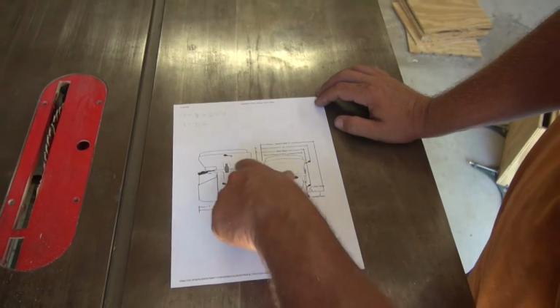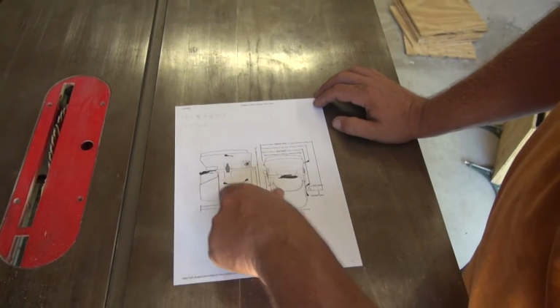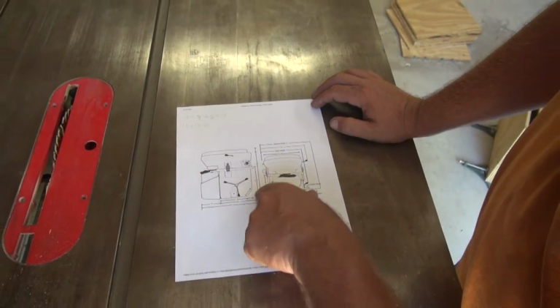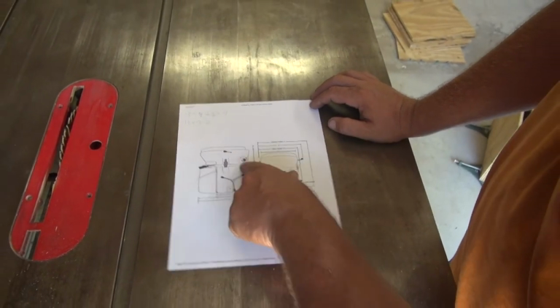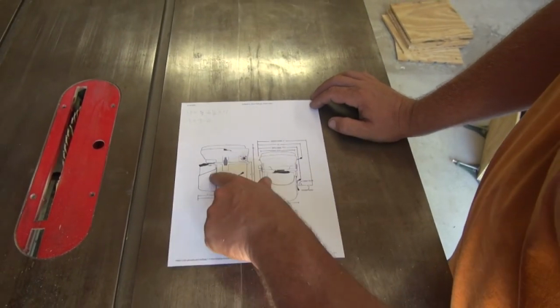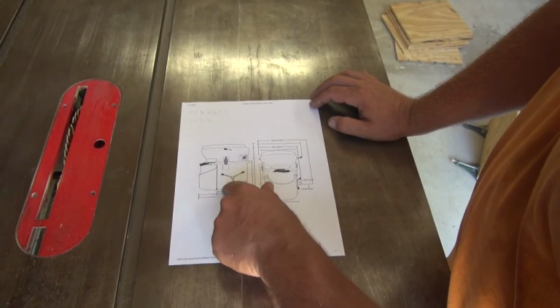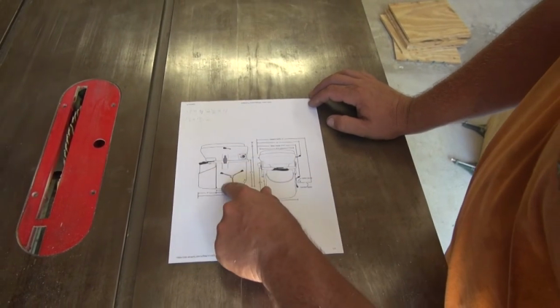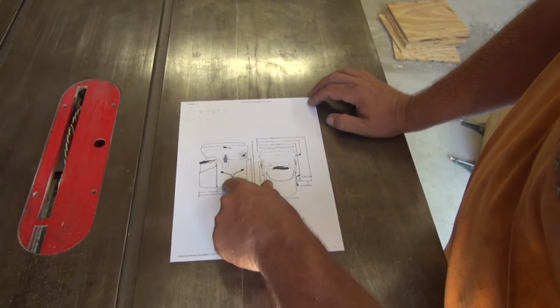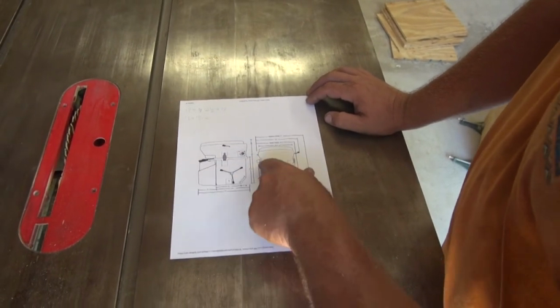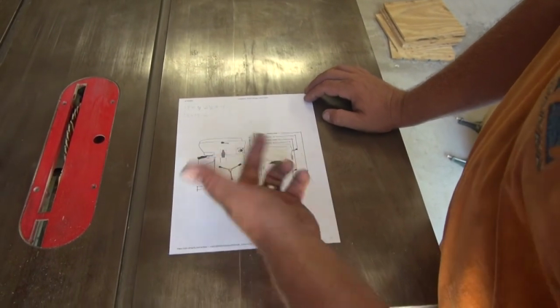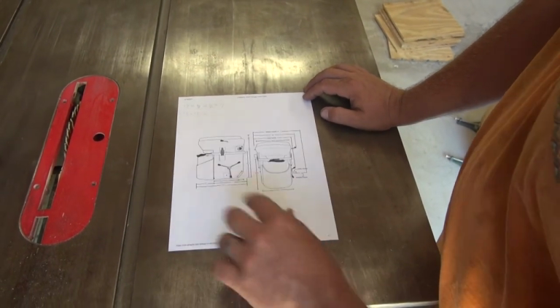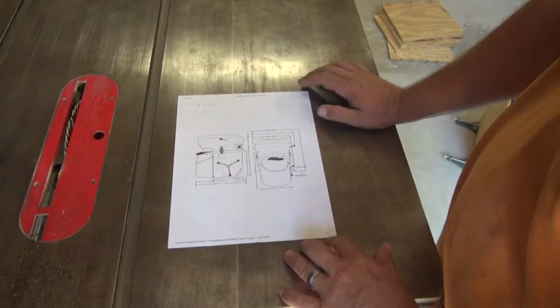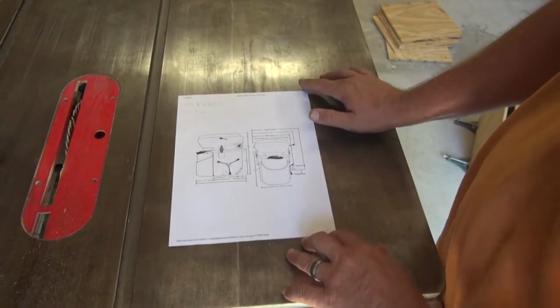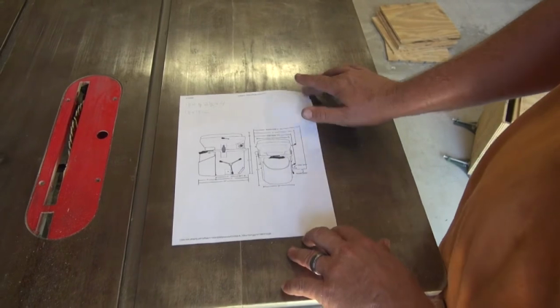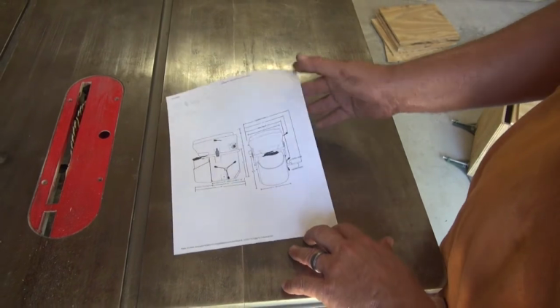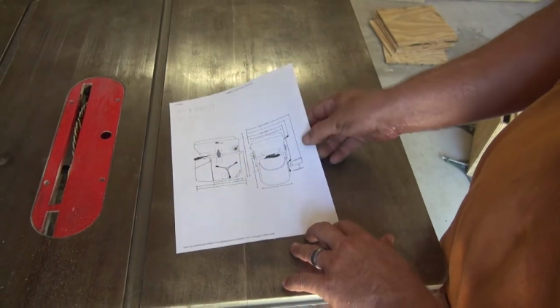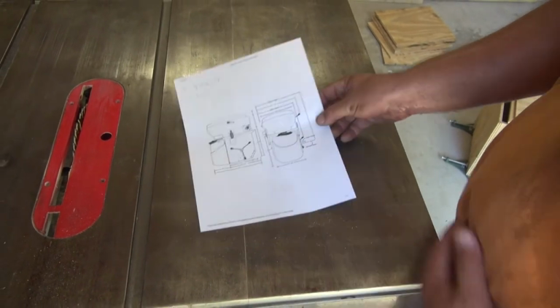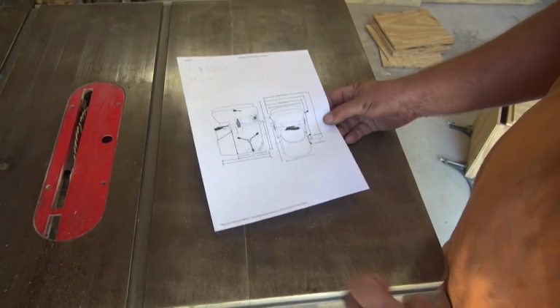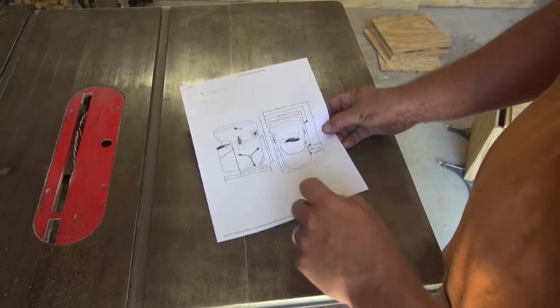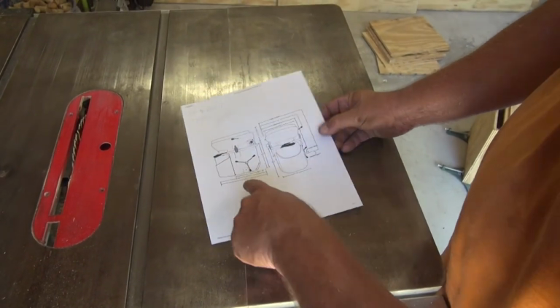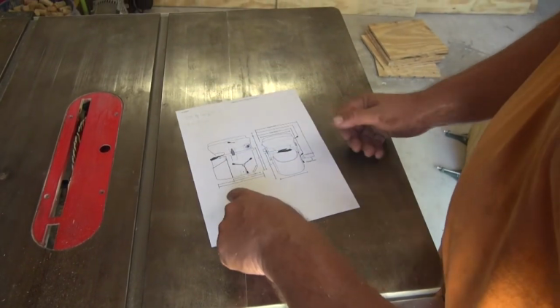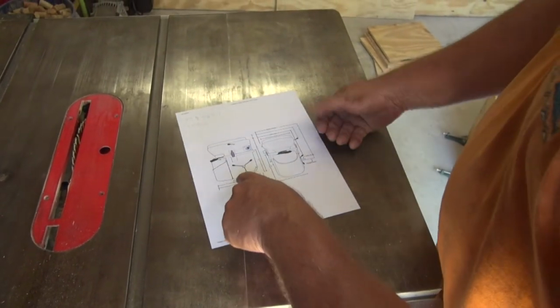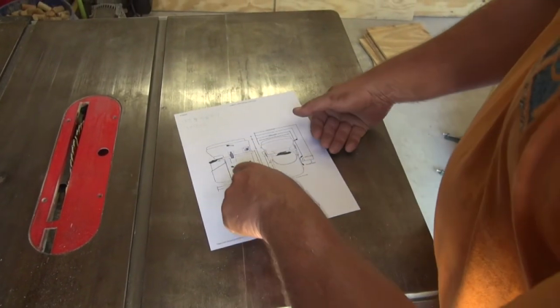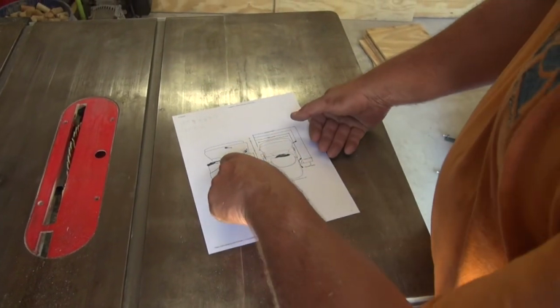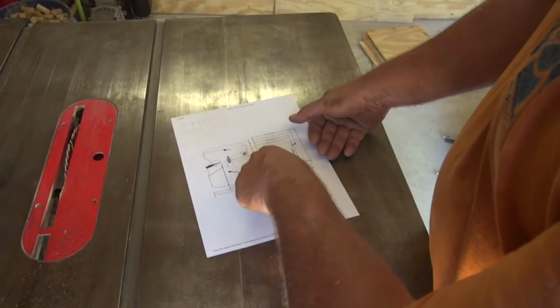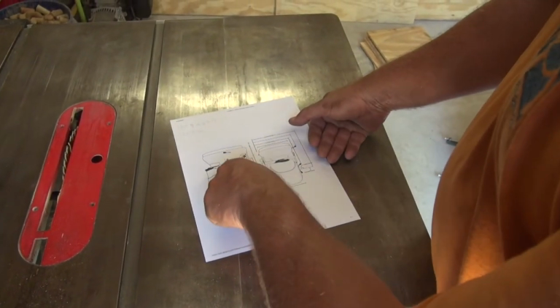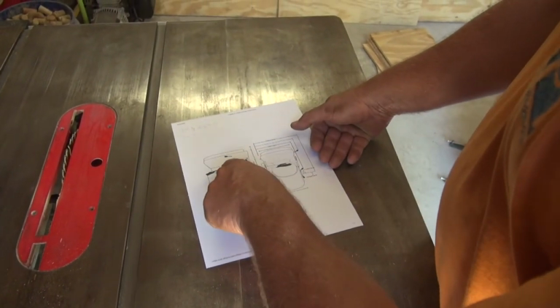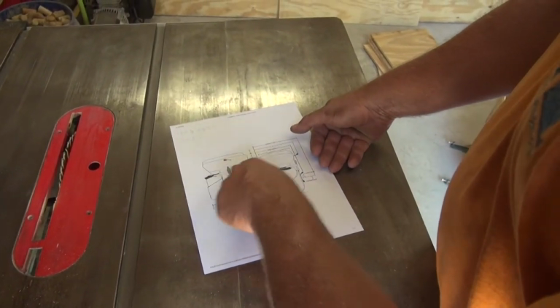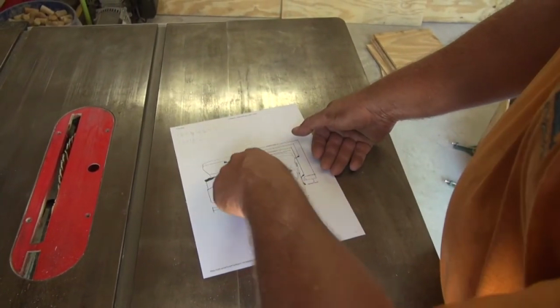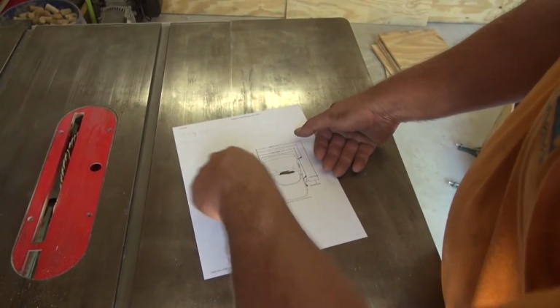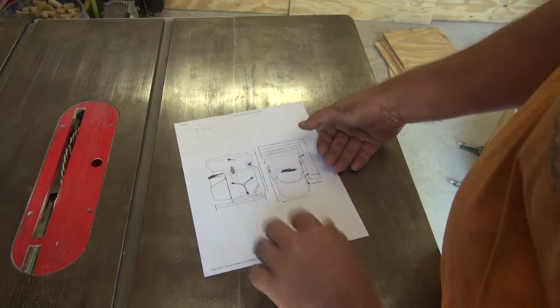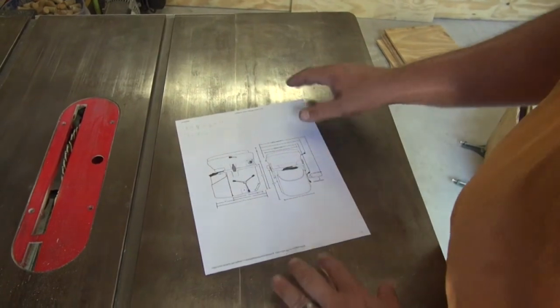We have two of these built now, and we just have to put them together — glue and all that other fun stuff. Then we'll start working on this next piece.